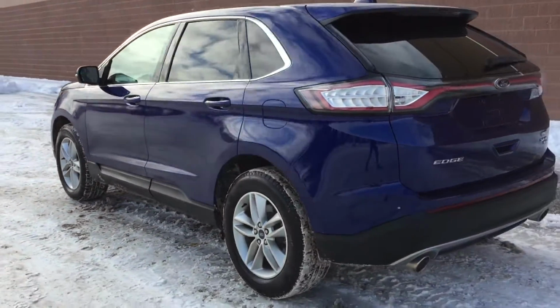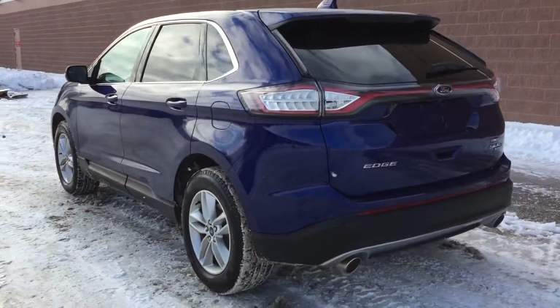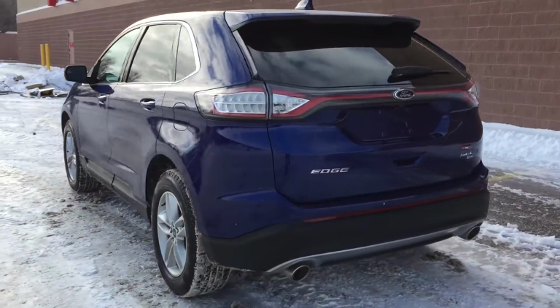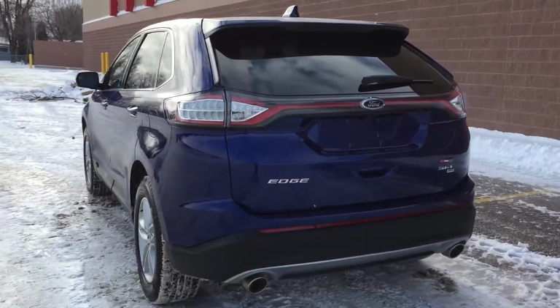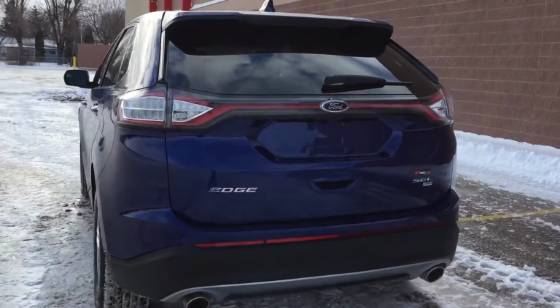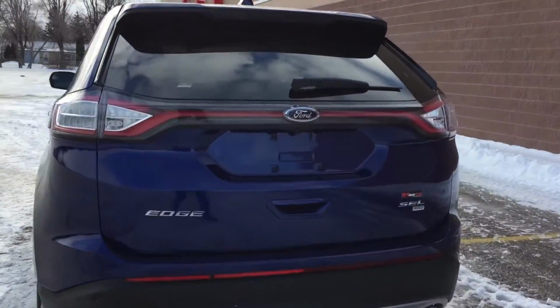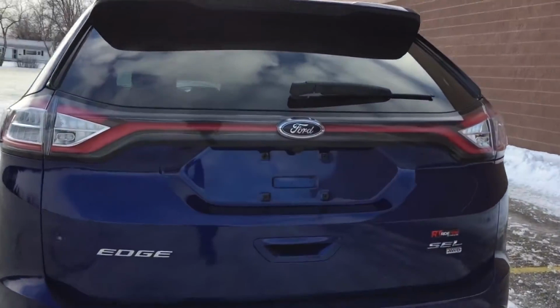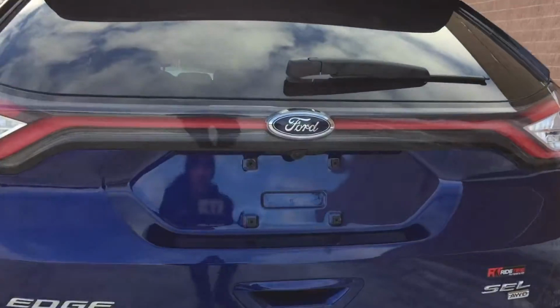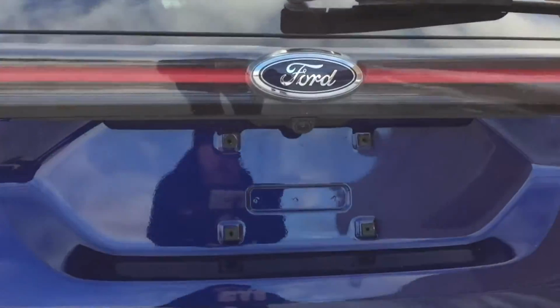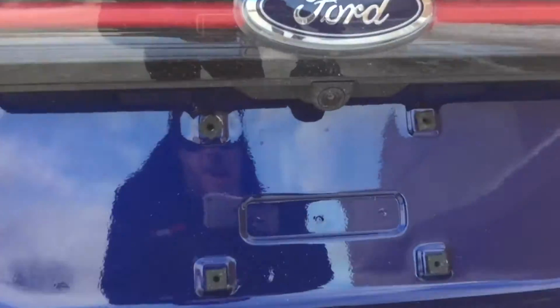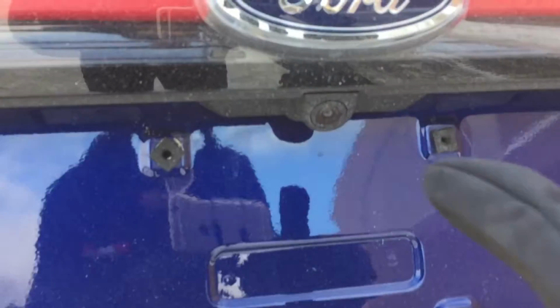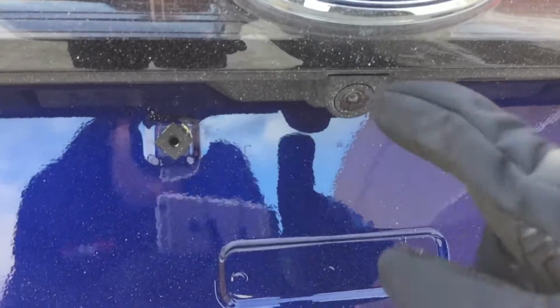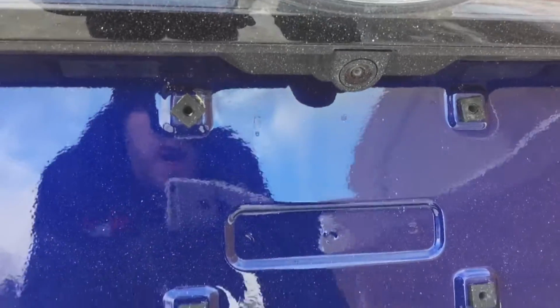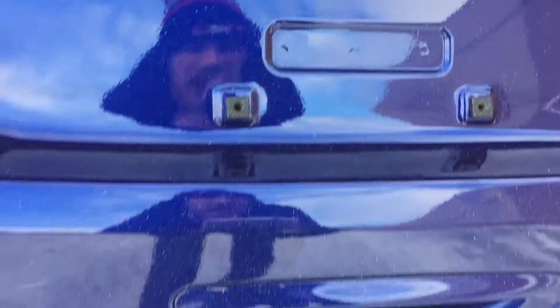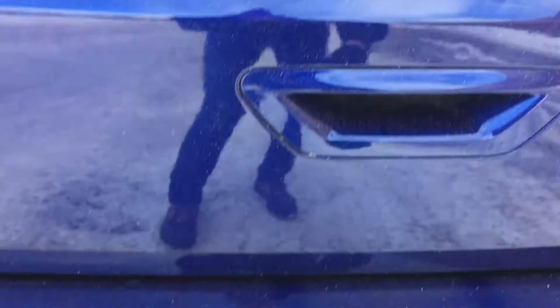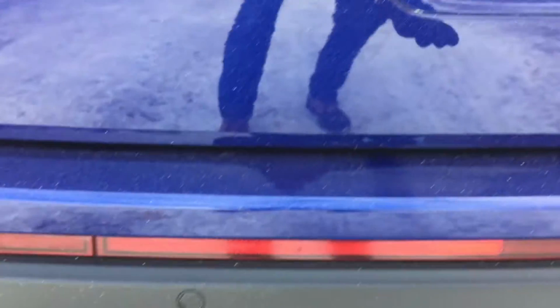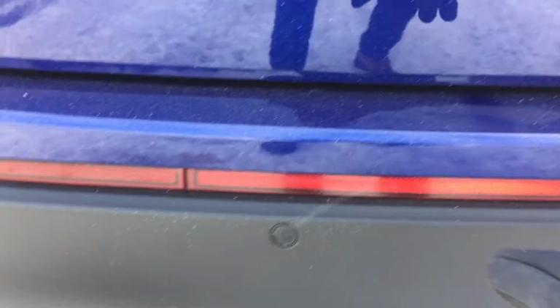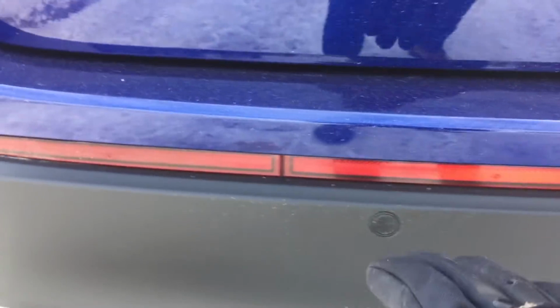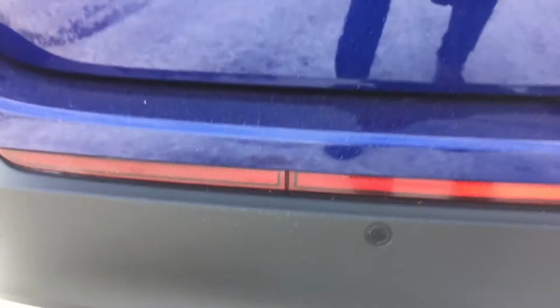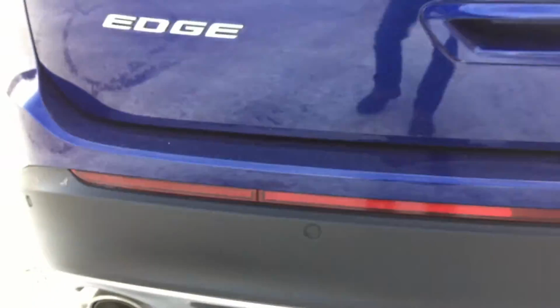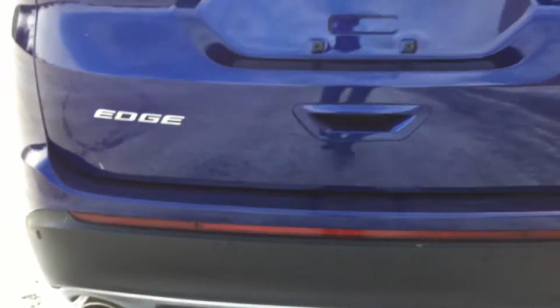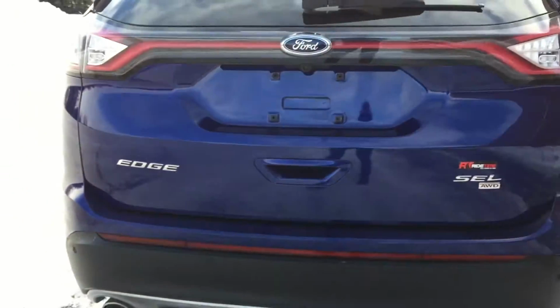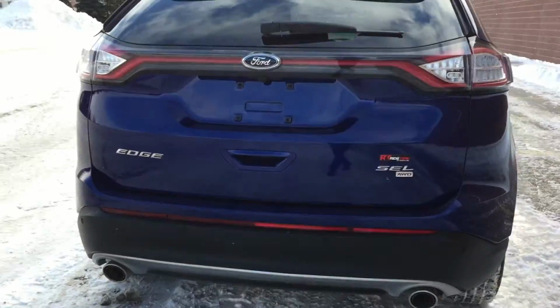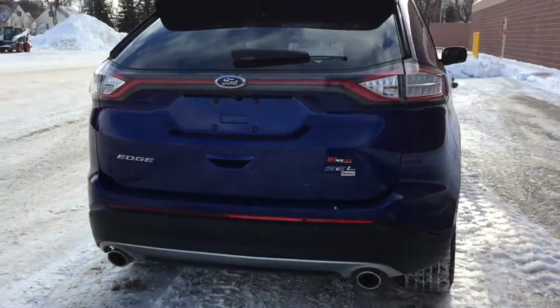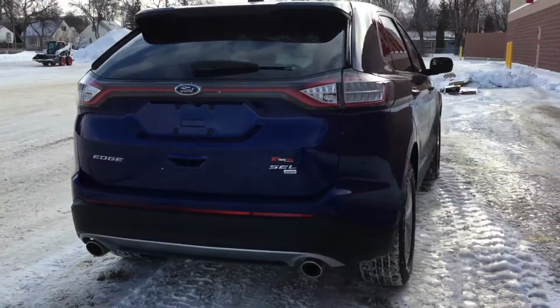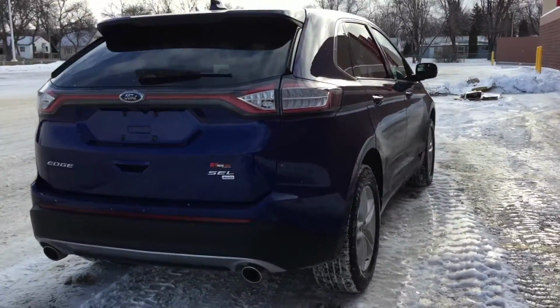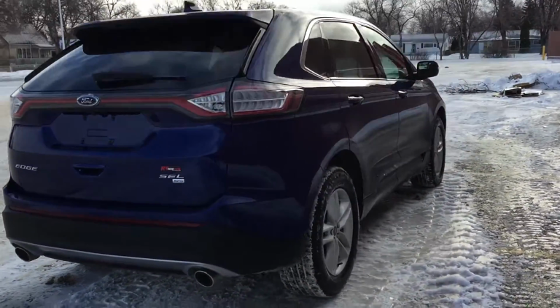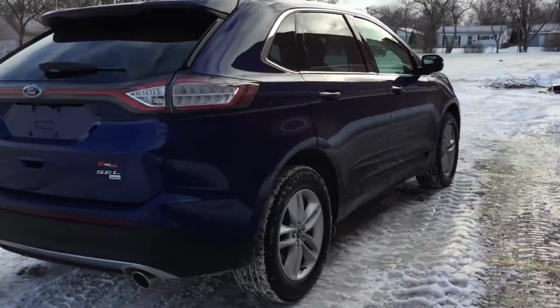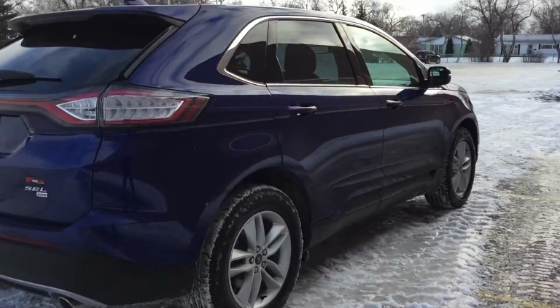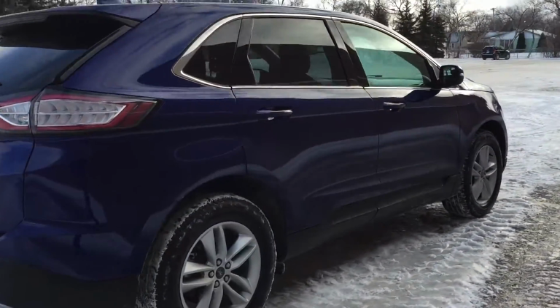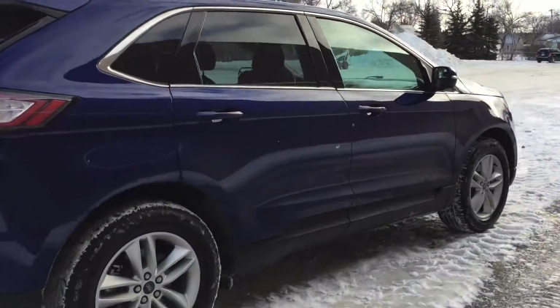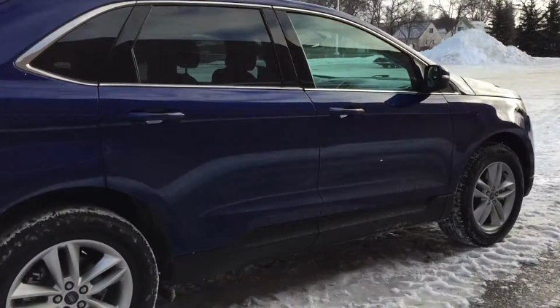Moving to the back and zooming in, I want to show you that there is a backup camera right there, and then along the rear bumper we got backup sensors, so it'll just make it a whole lot easier to reverse this vehicle than if there was nothing.